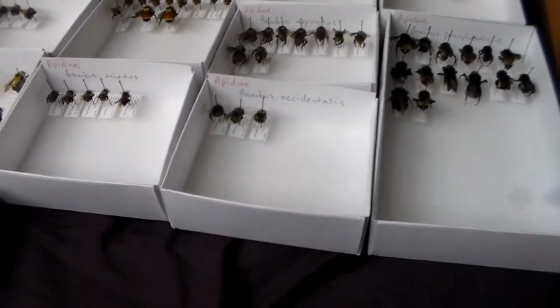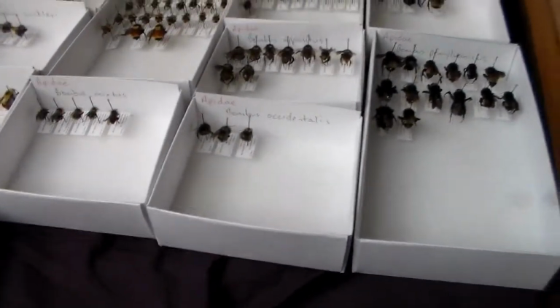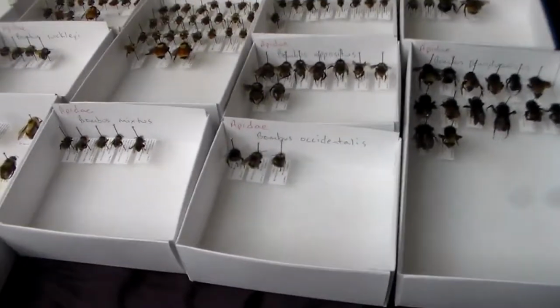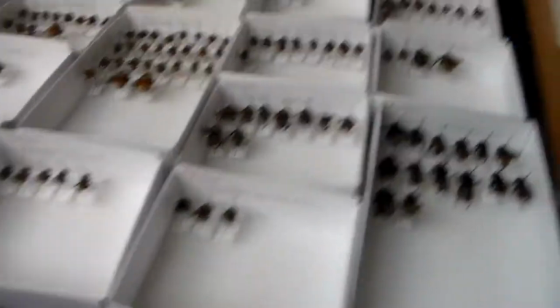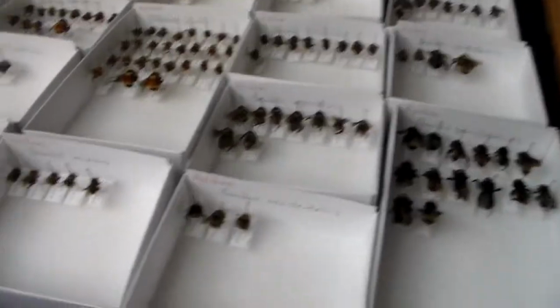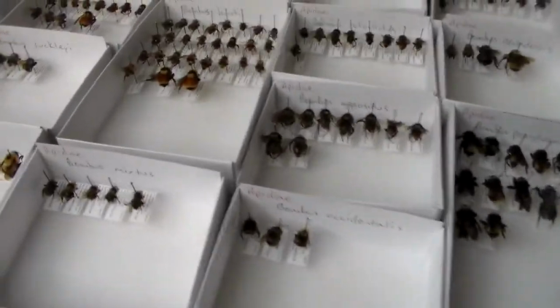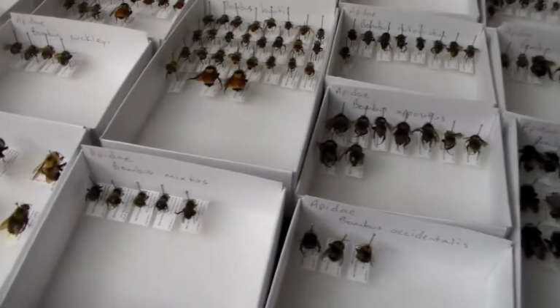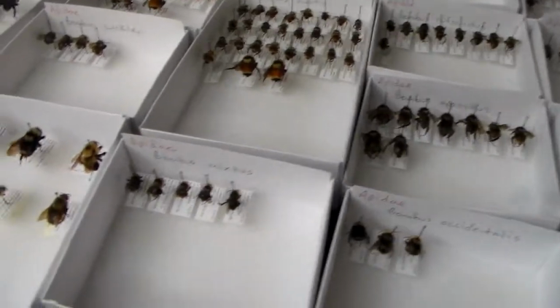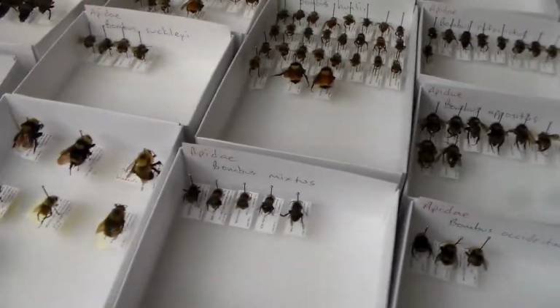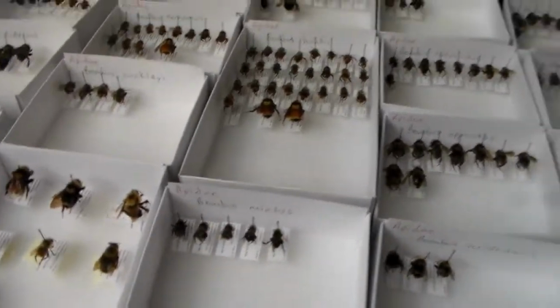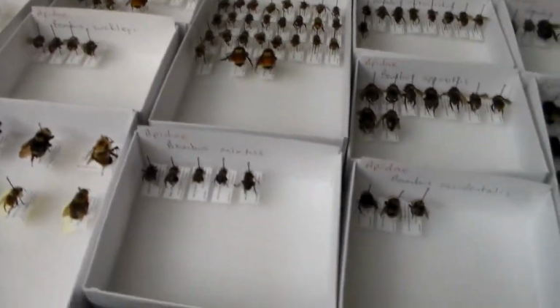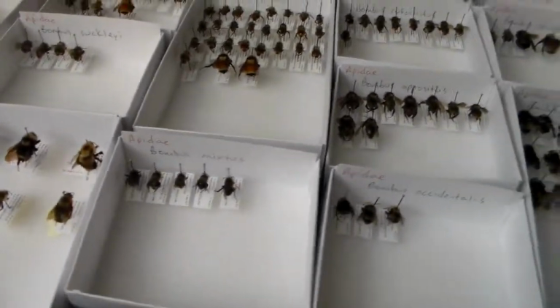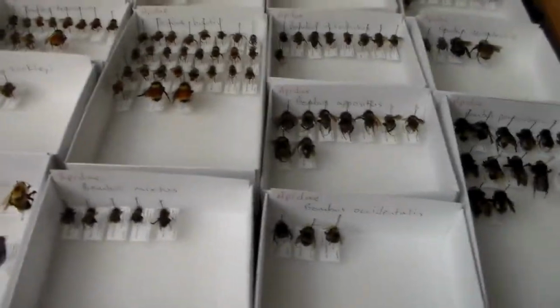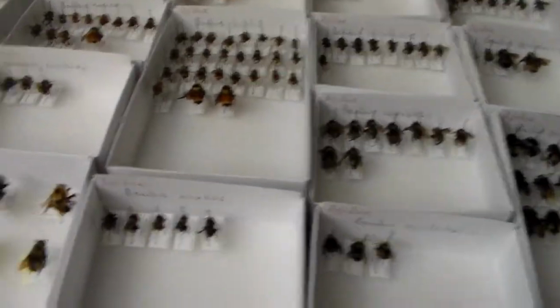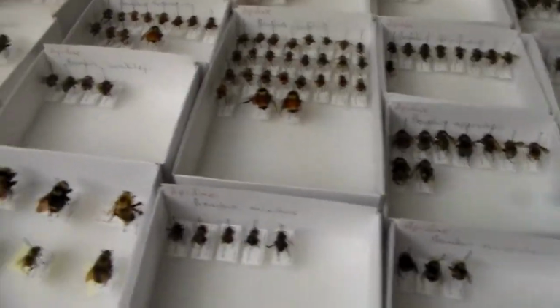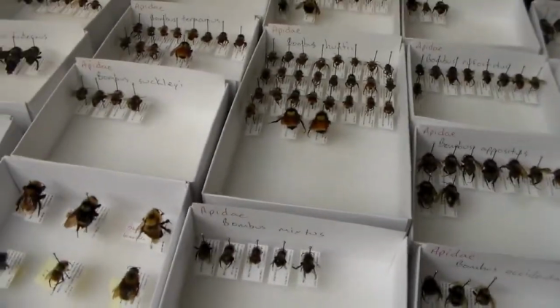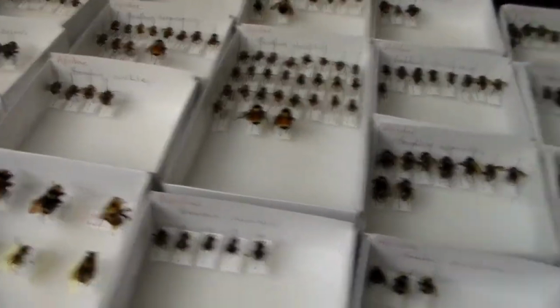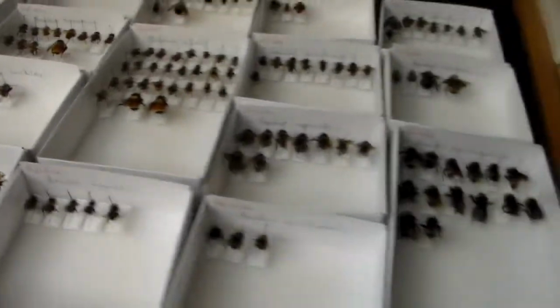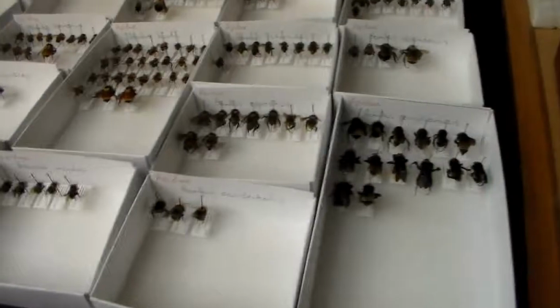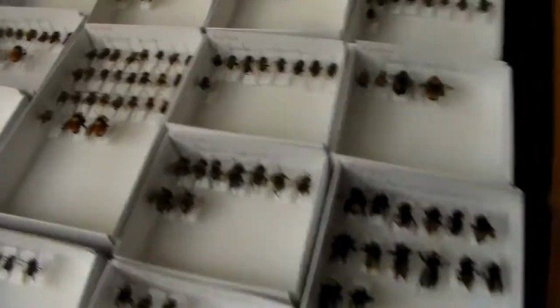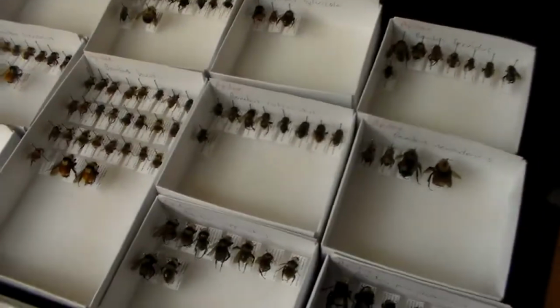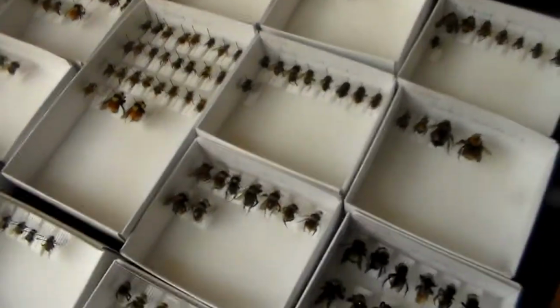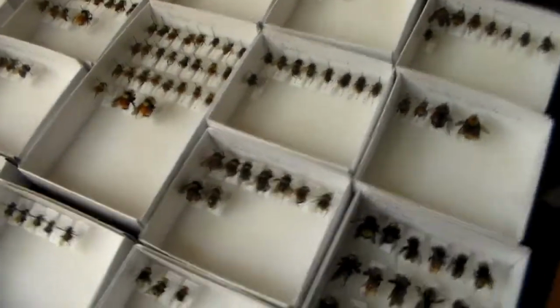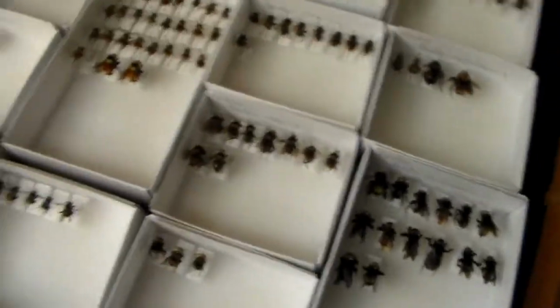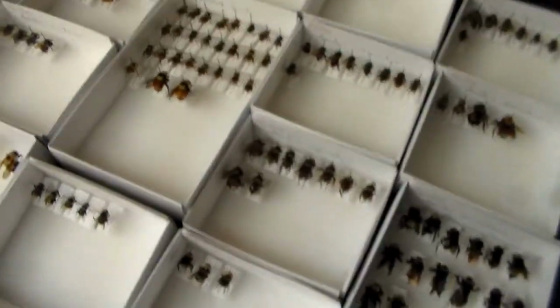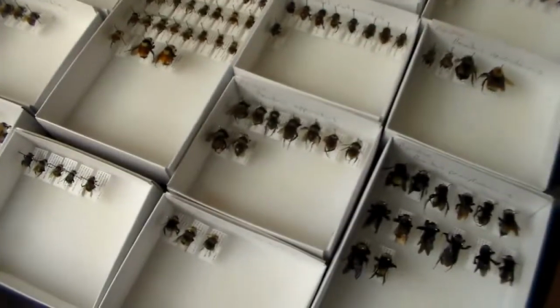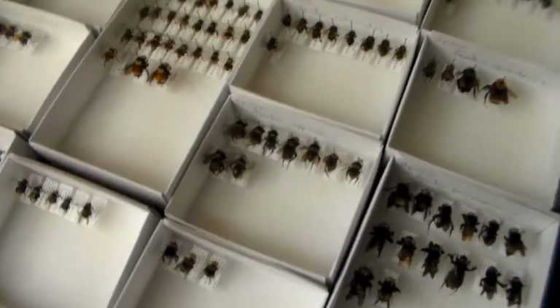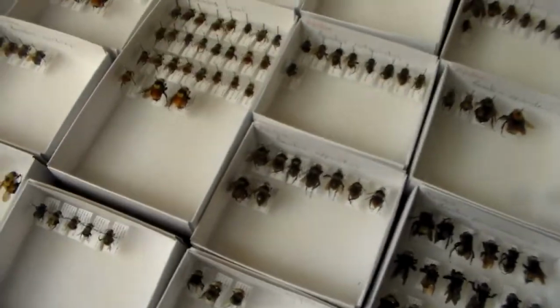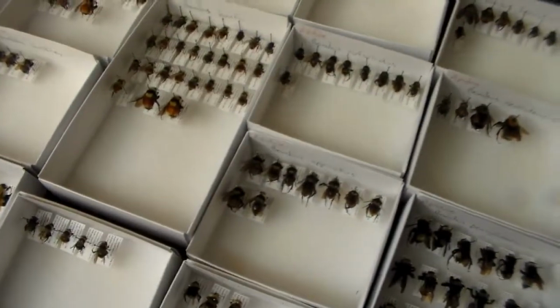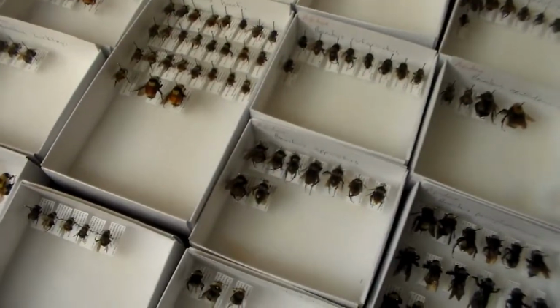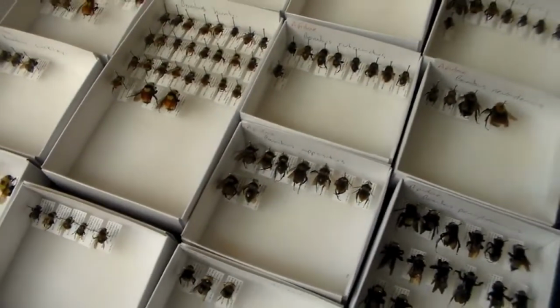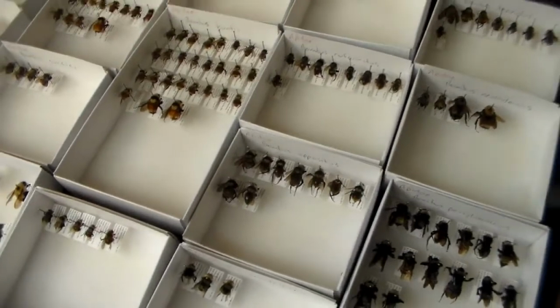I just kind of rambled off a lot of names there, but it's definitely a growing bee collection.